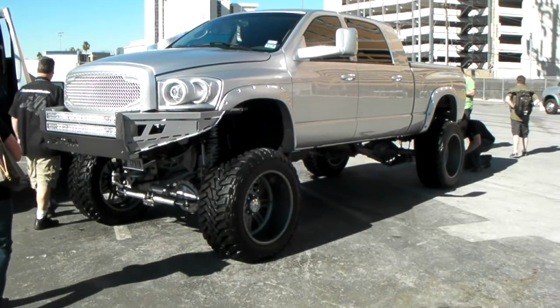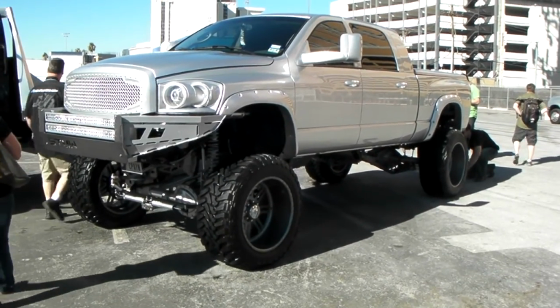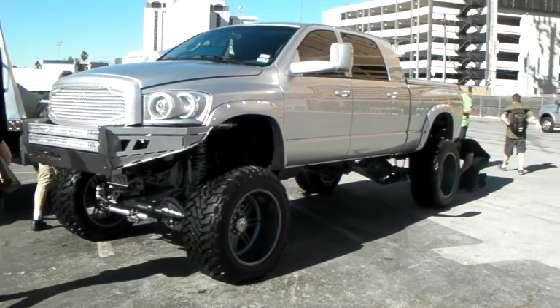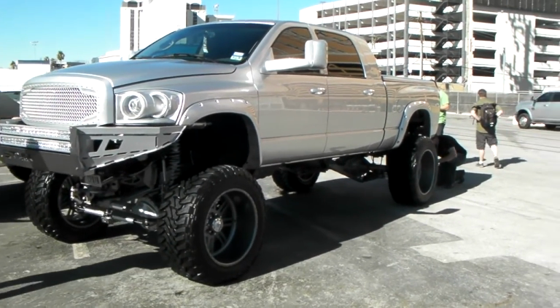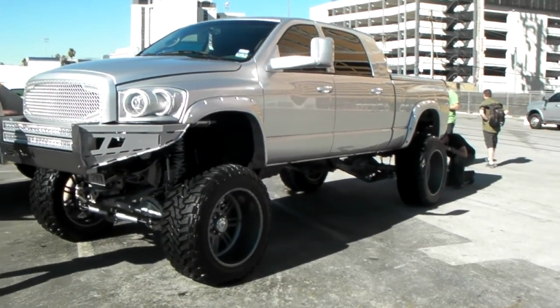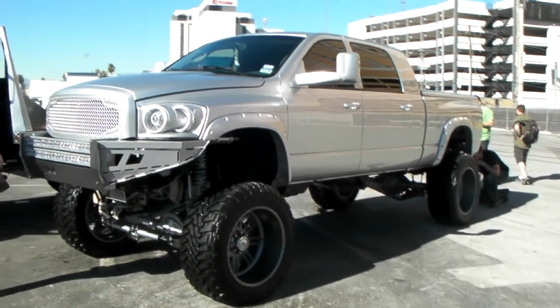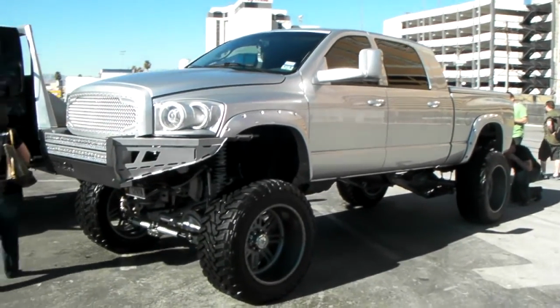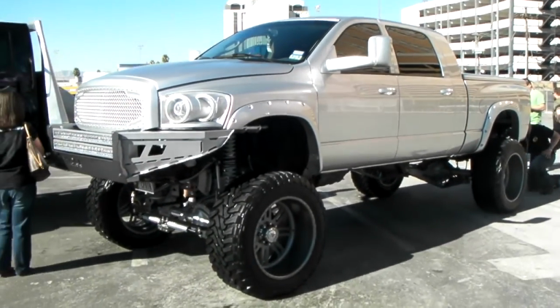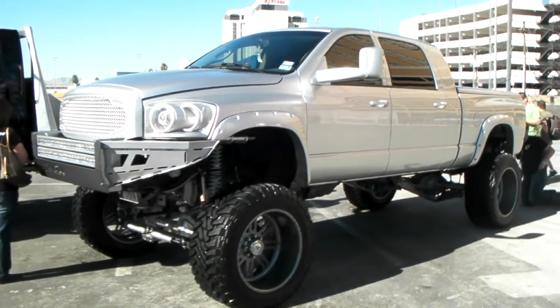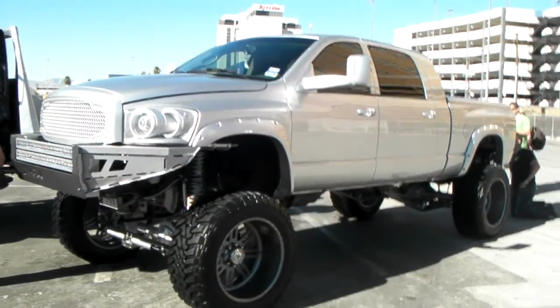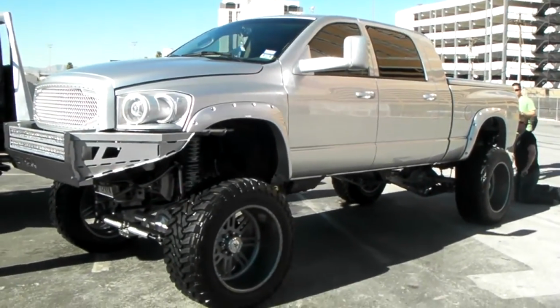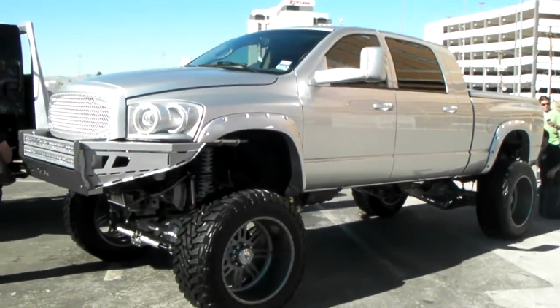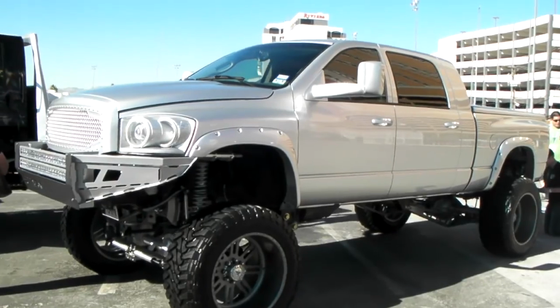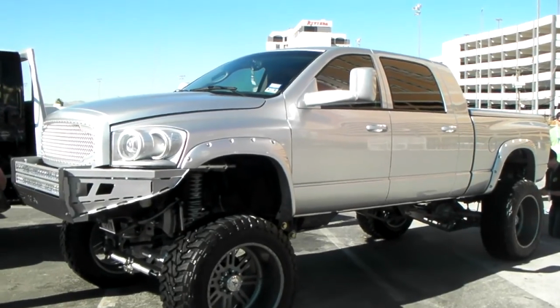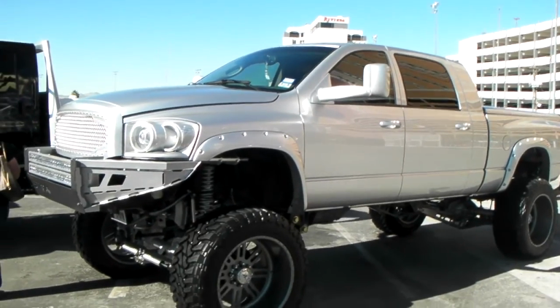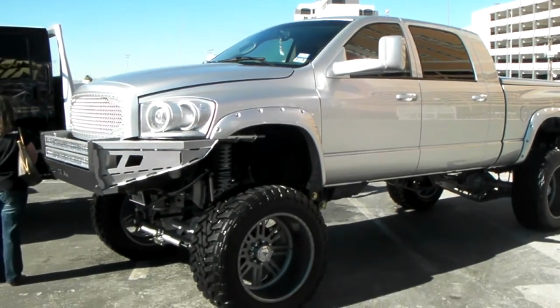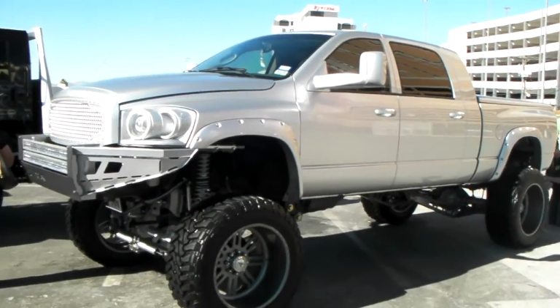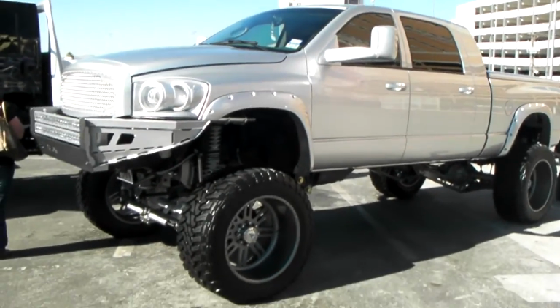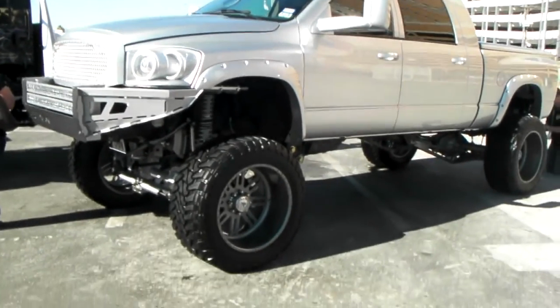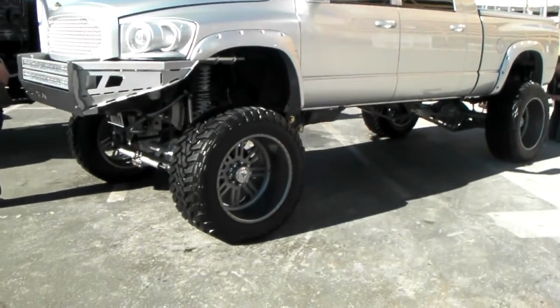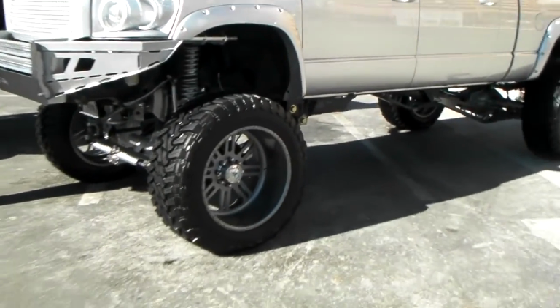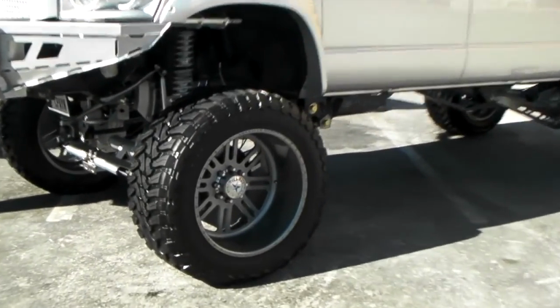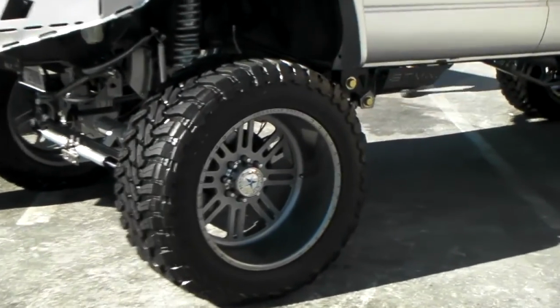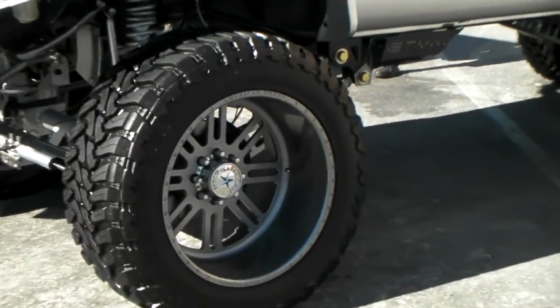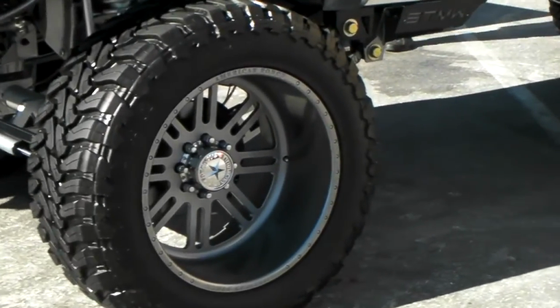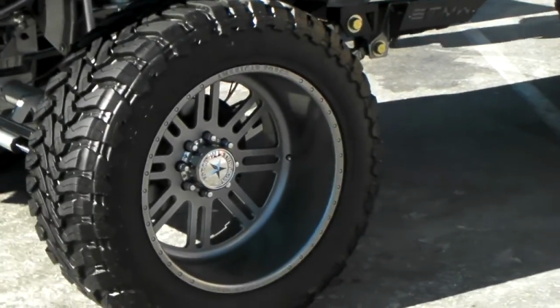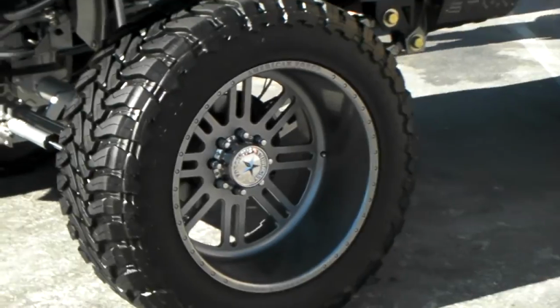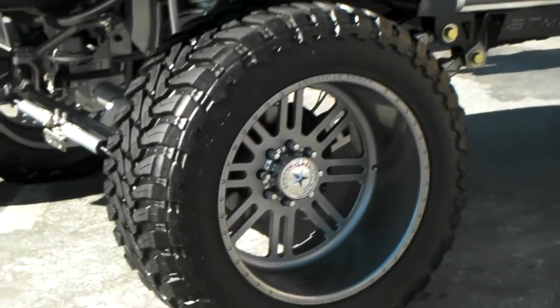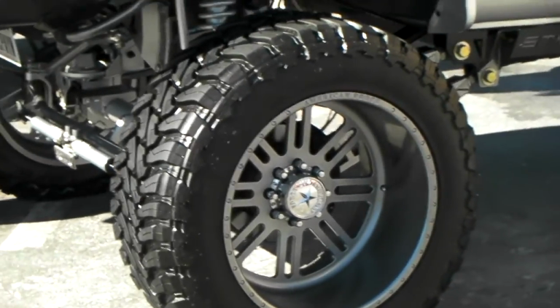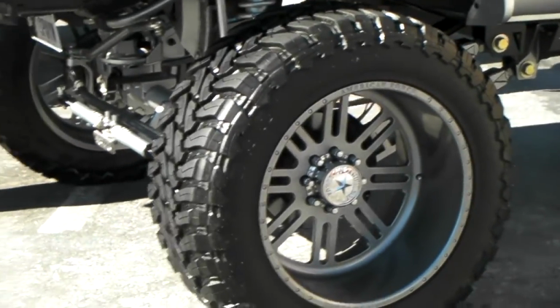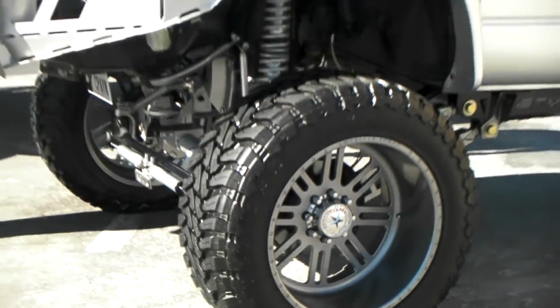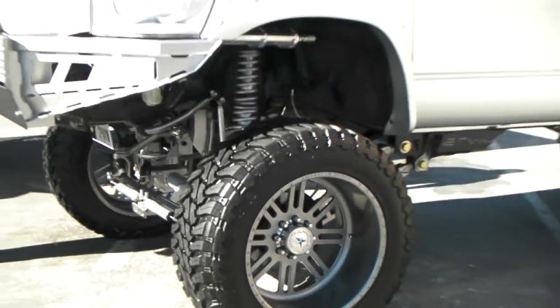This is your boy KB from Dublin Tires TV at DublinTires.com. Right away, we're looking at a Dodge 2500 Lifted. Got another set of American Force wheels, a 24-inch, with the big 40-inch Toyo Open Country MTs.